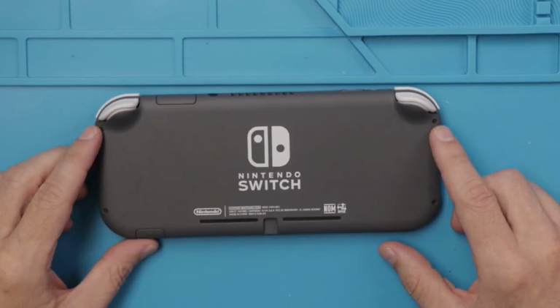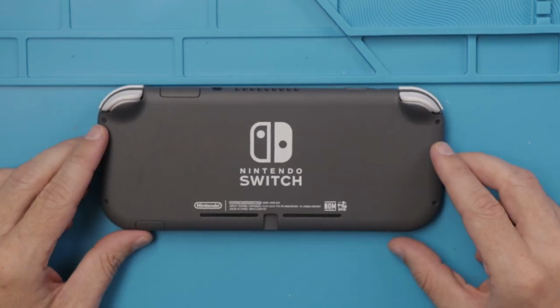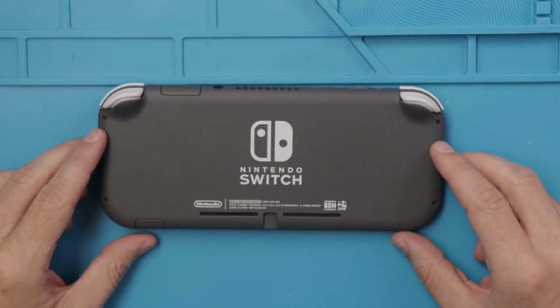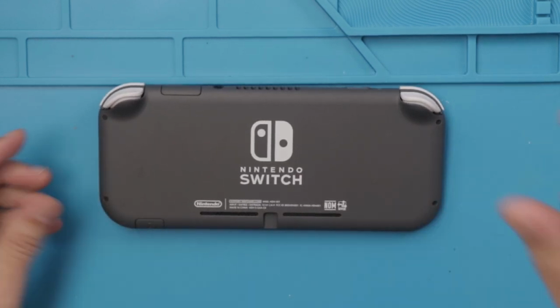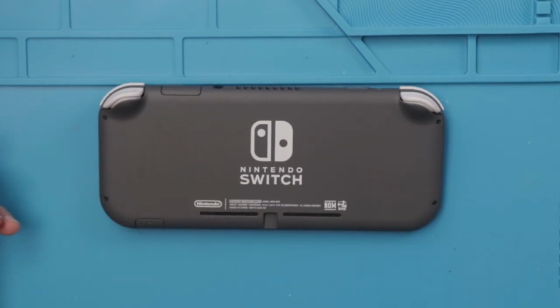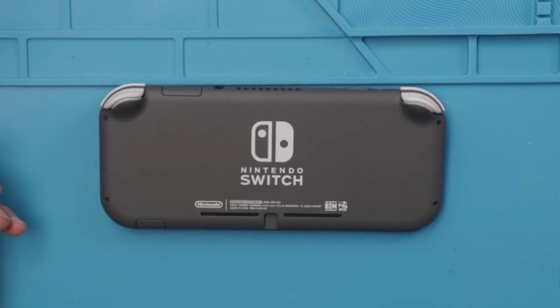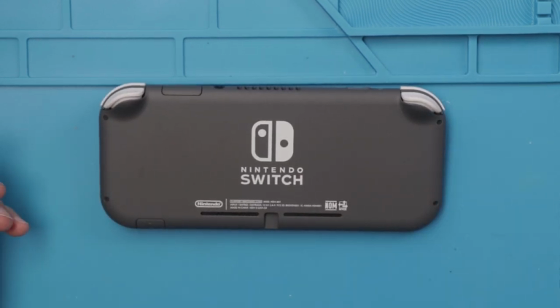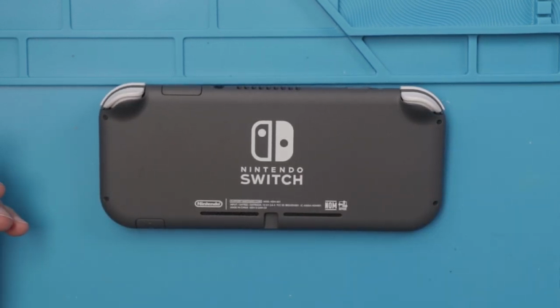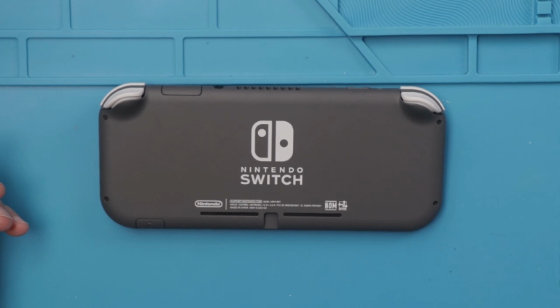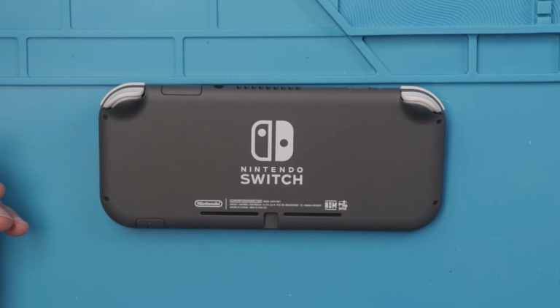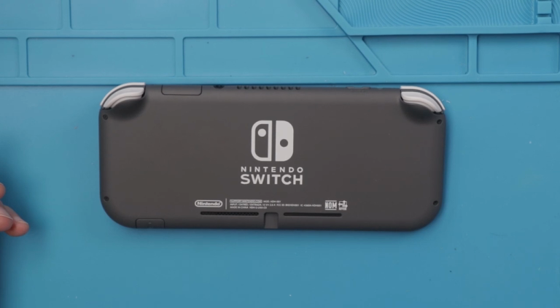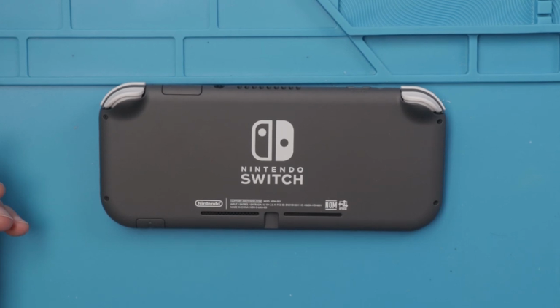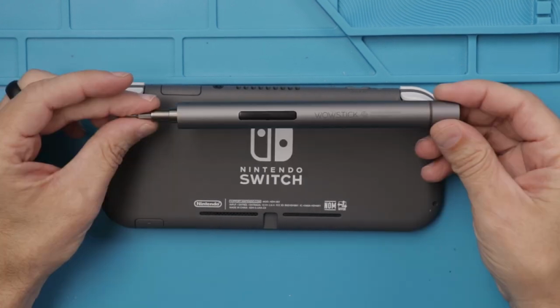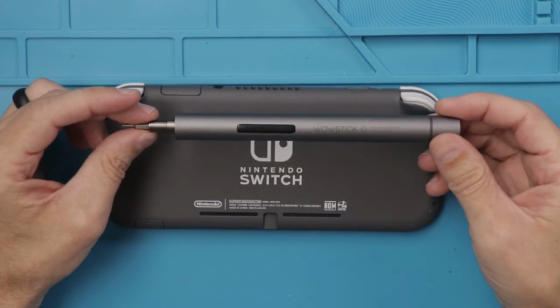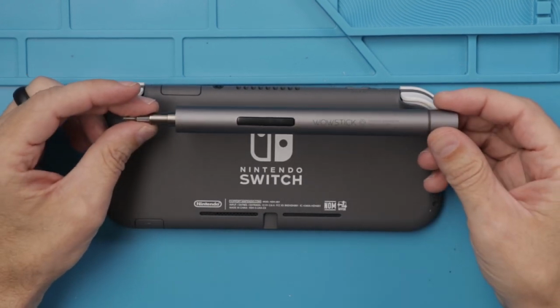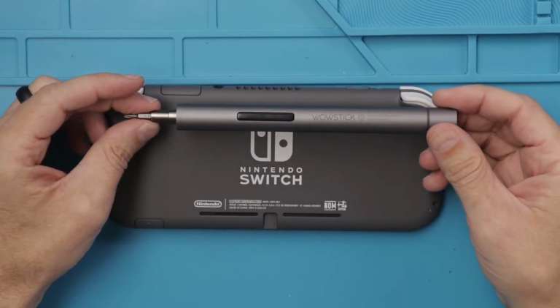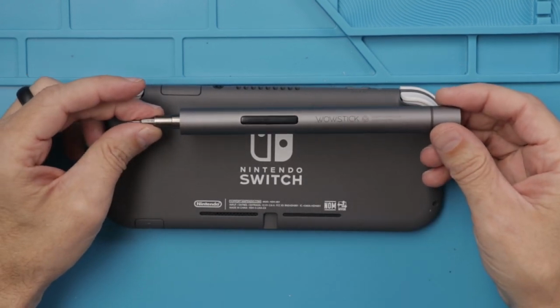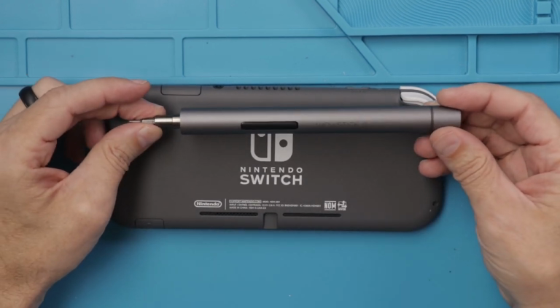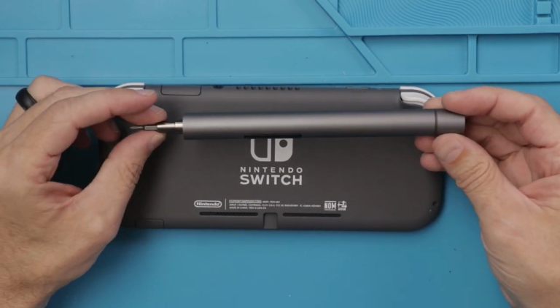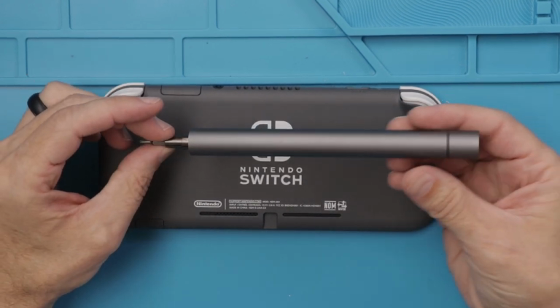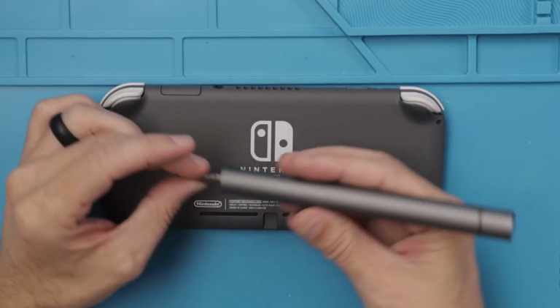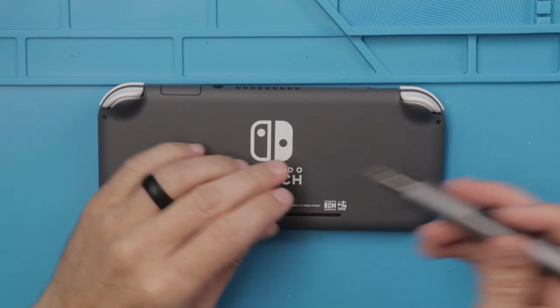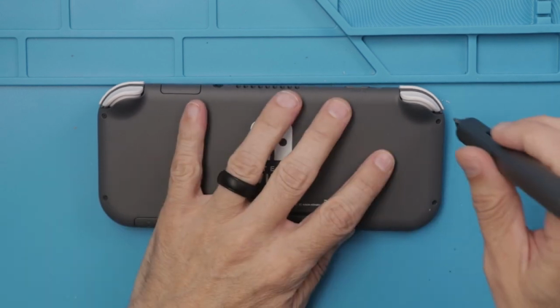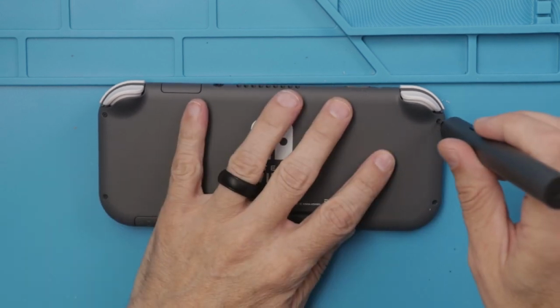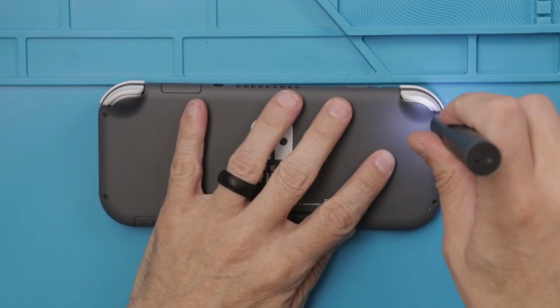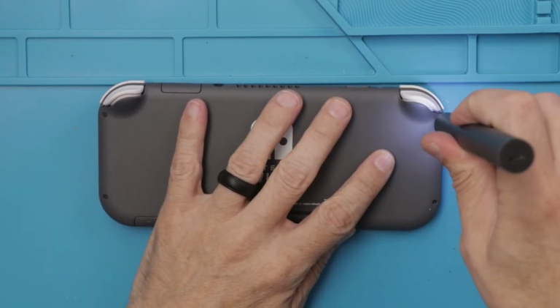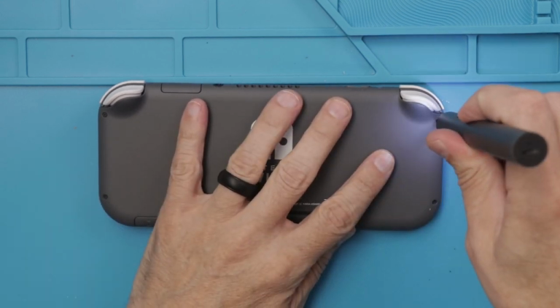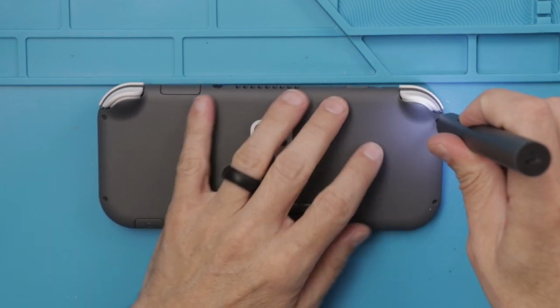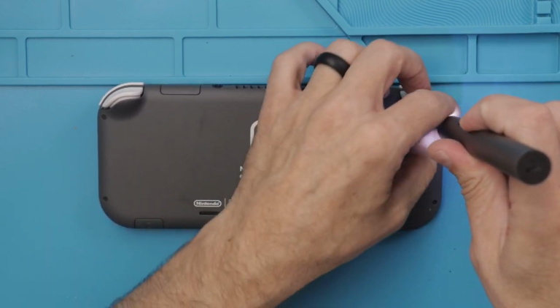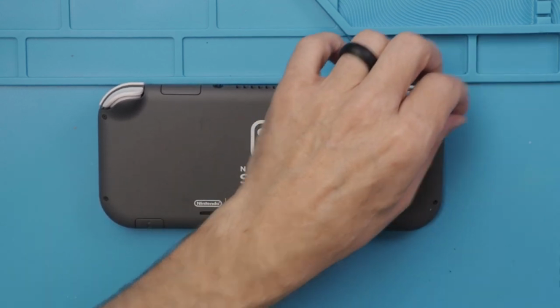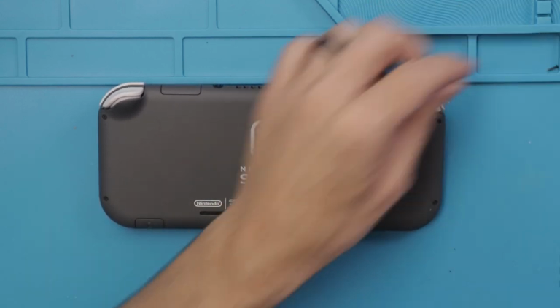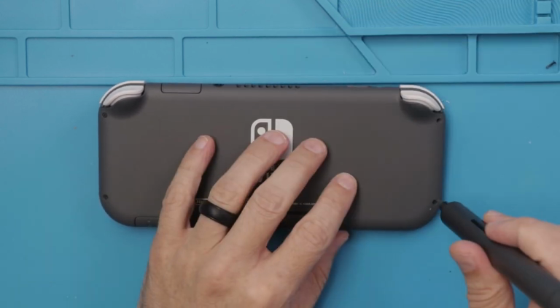Looks like we're going to need our tri-wing screwdriver, as with the regular Nintendo Switch. I'm going to be using my favorite electric precision screwdriver. I'll leave a link to that in the description below if you would like to buy one for yourself.